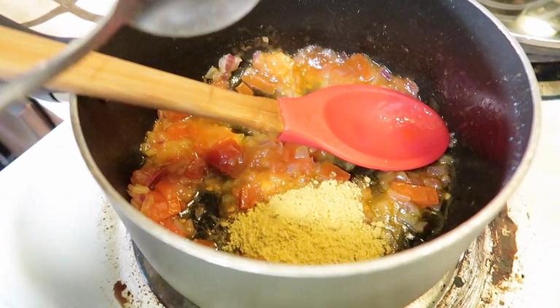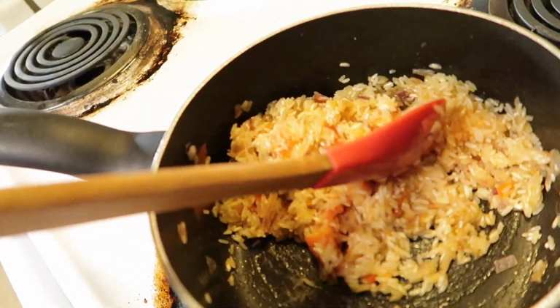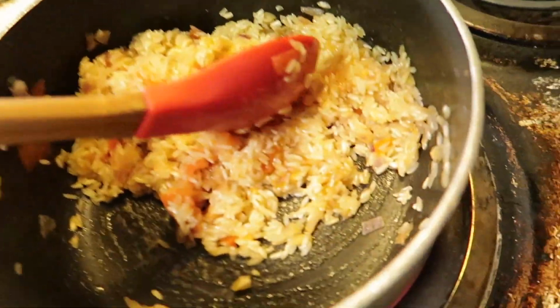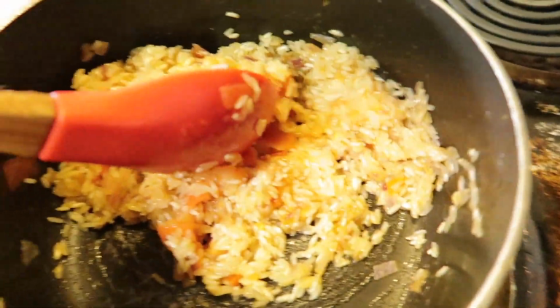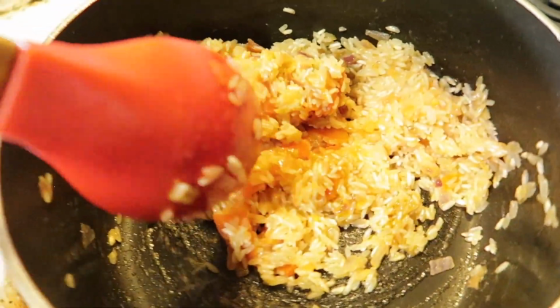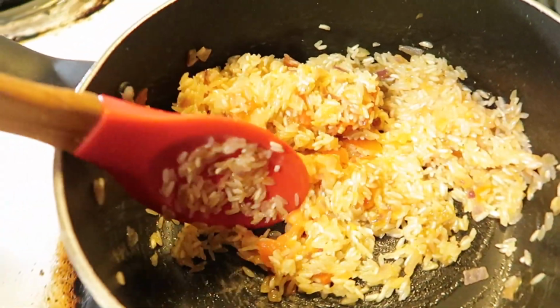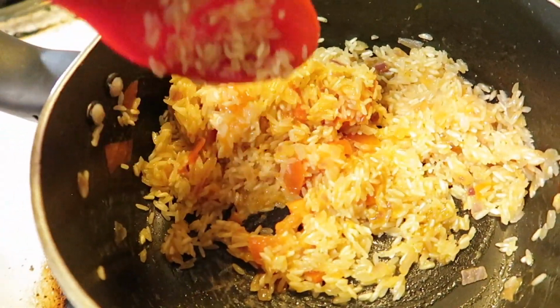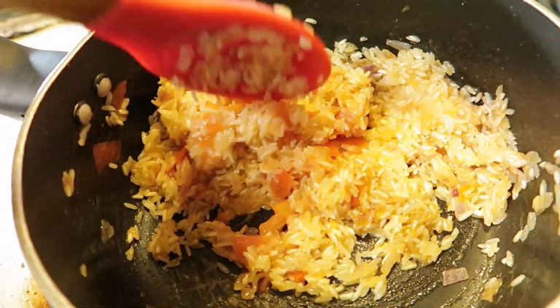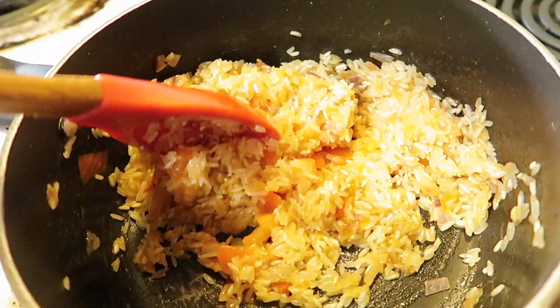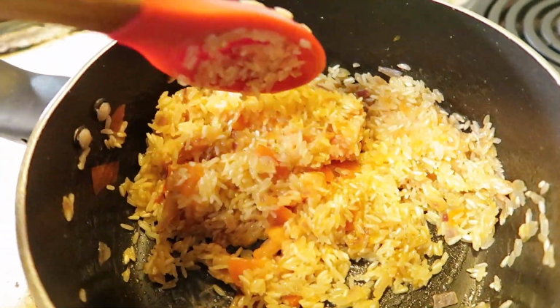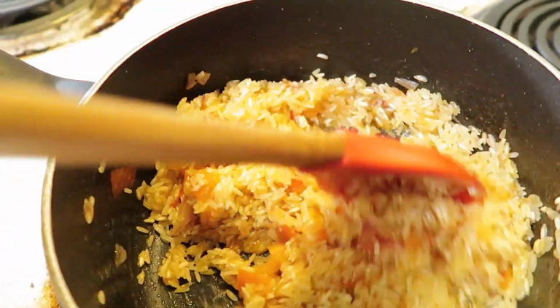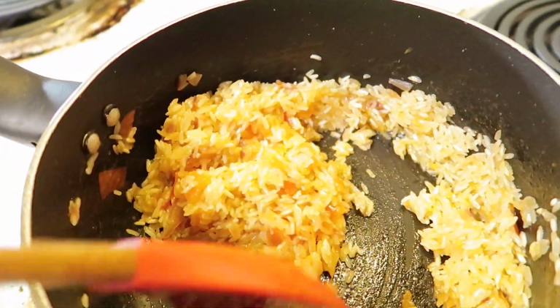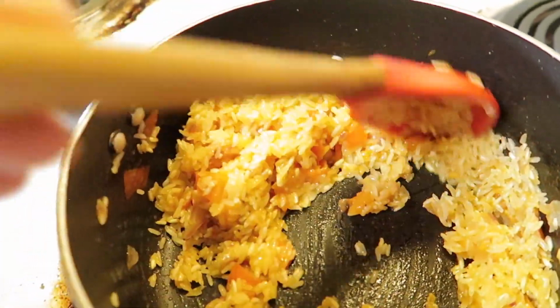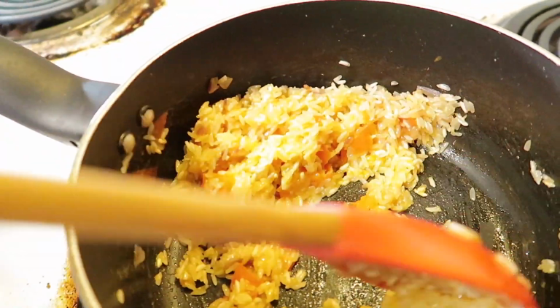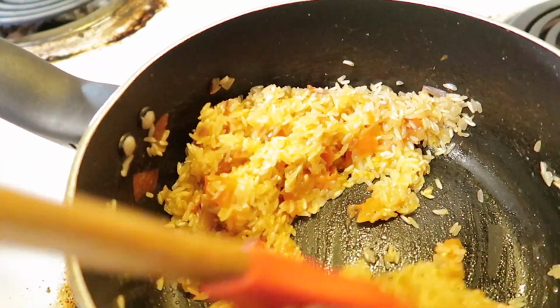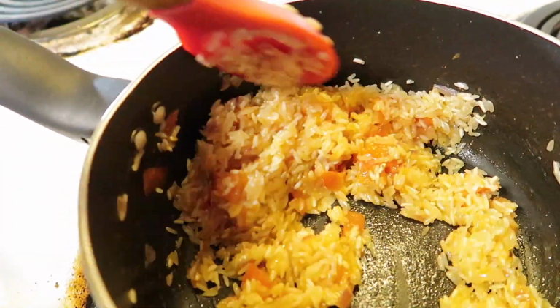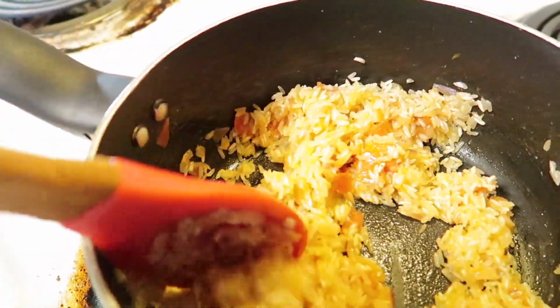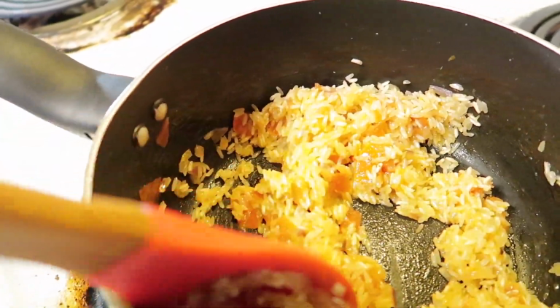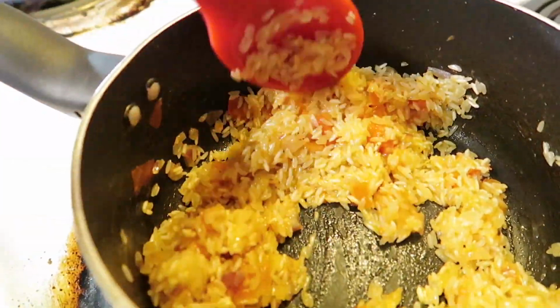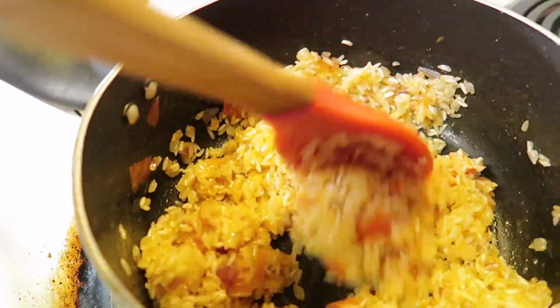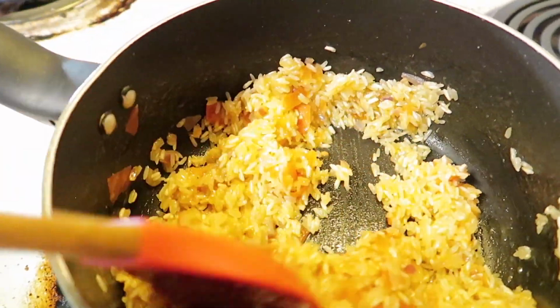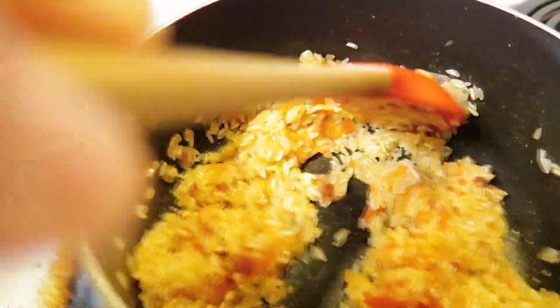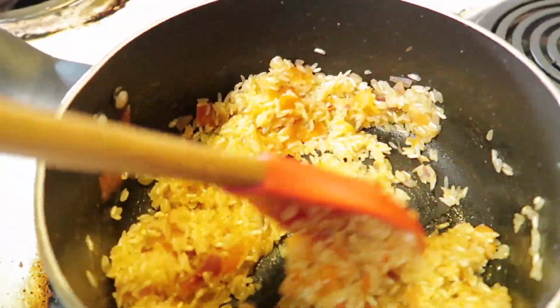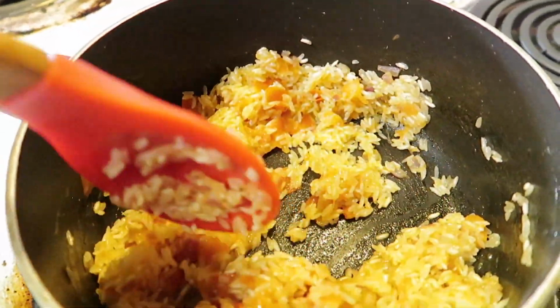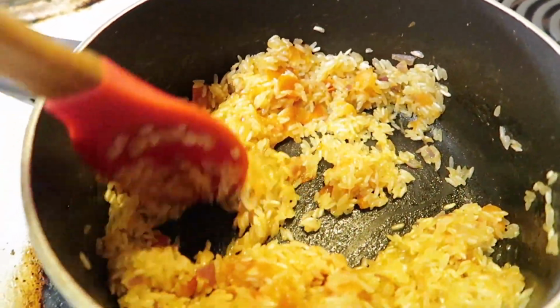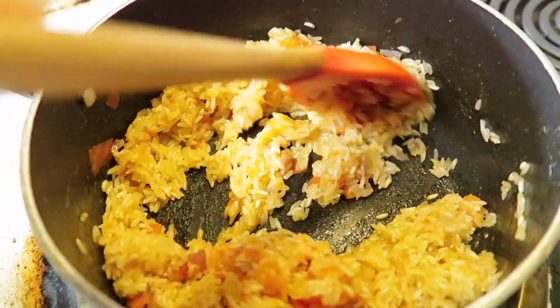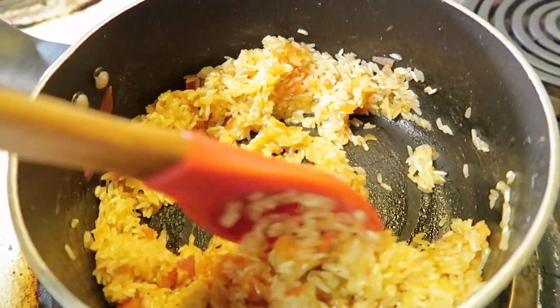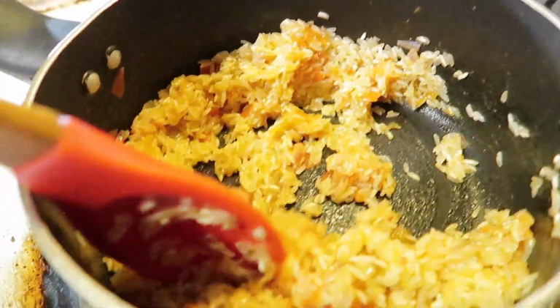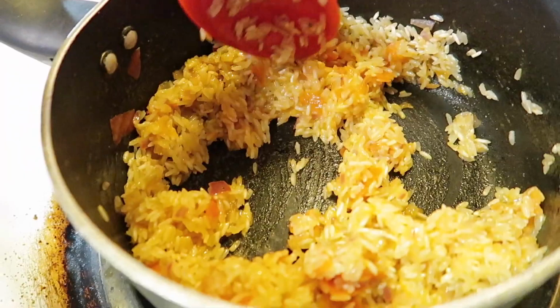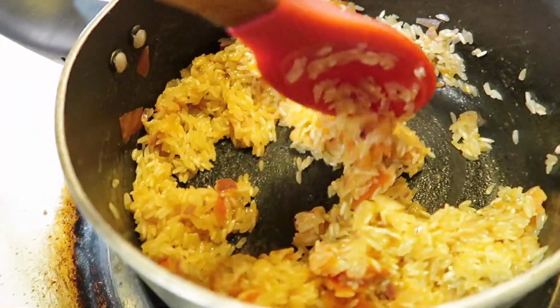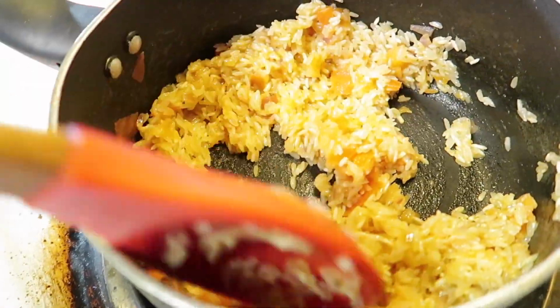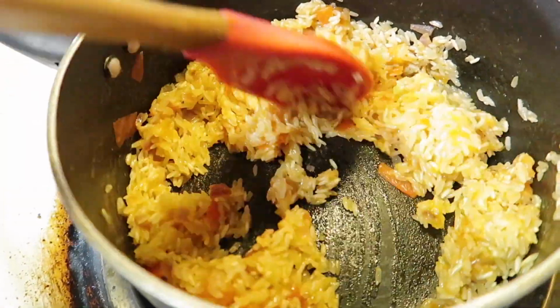Once you add that, go ahead and mix it up, then add in your rice and mix it up as well, and go ahead and let it get a little bit of brown.